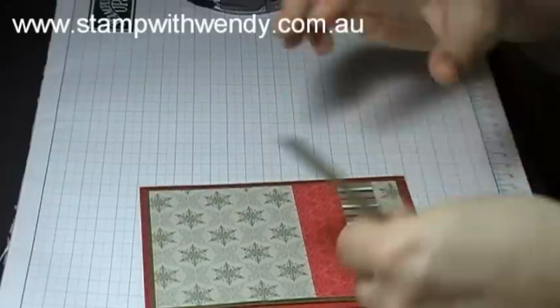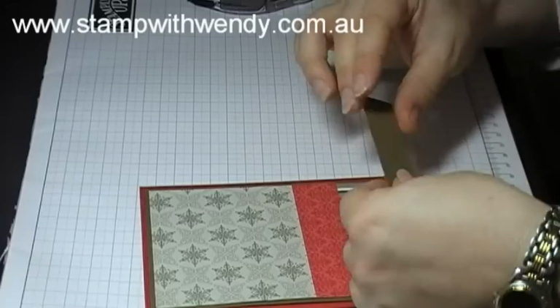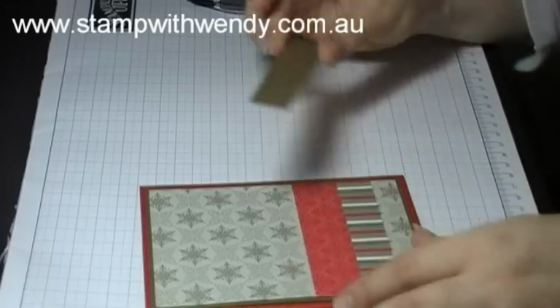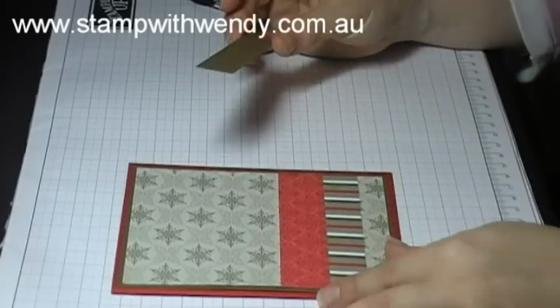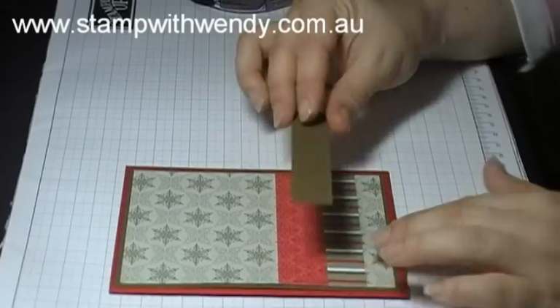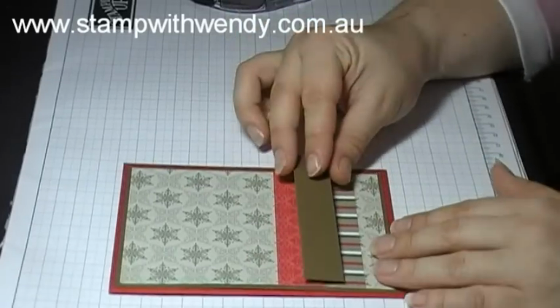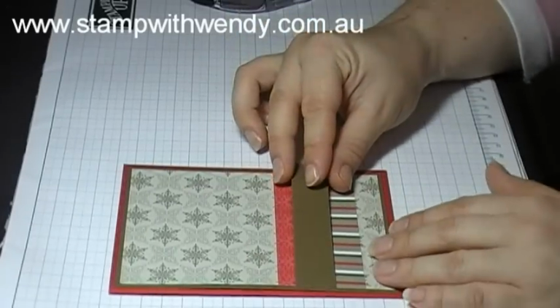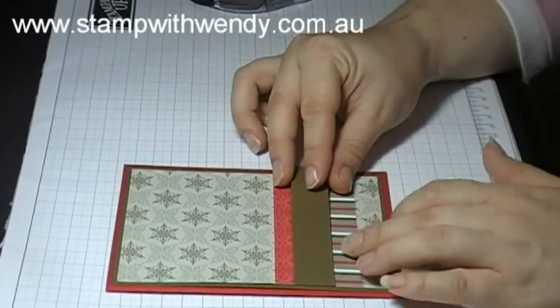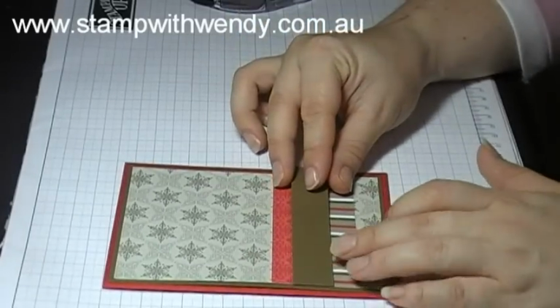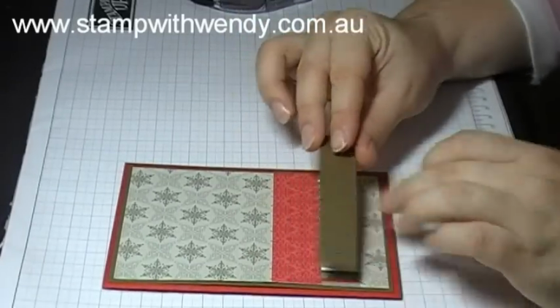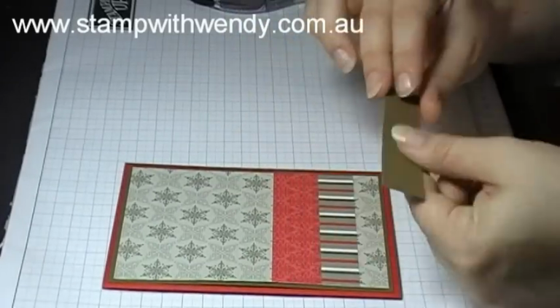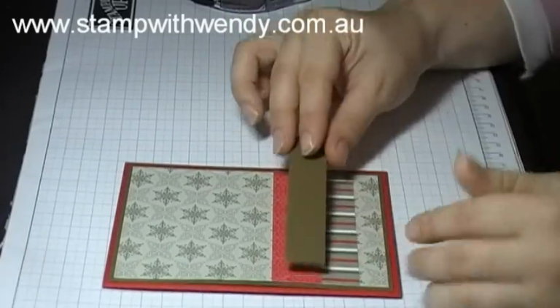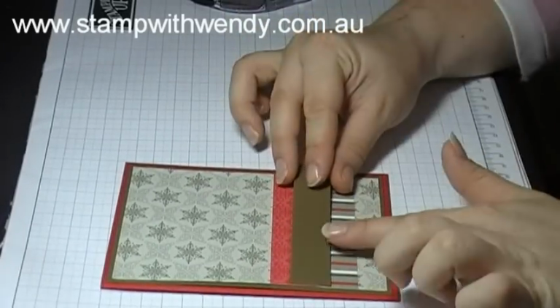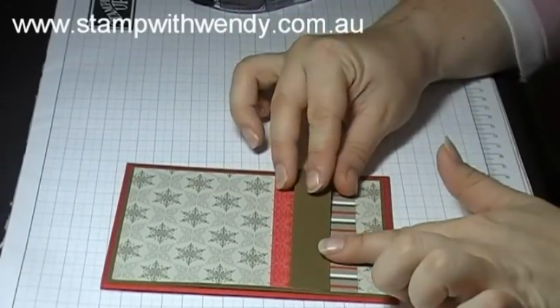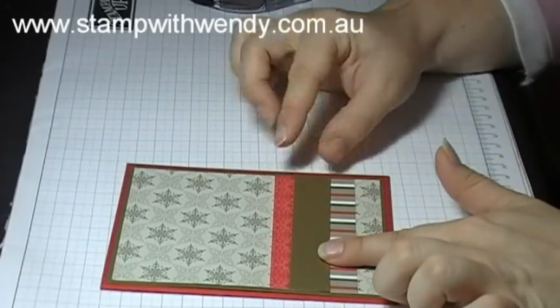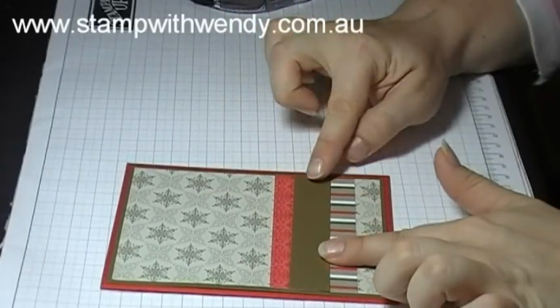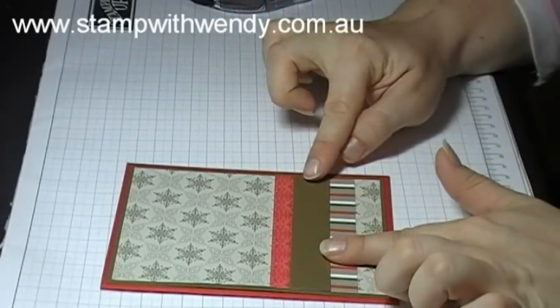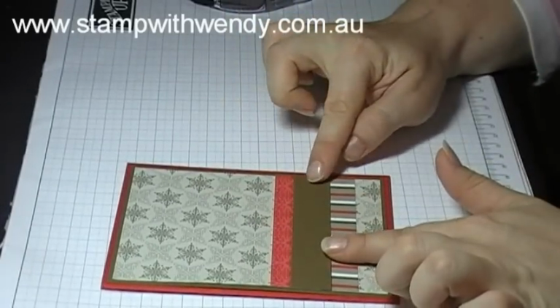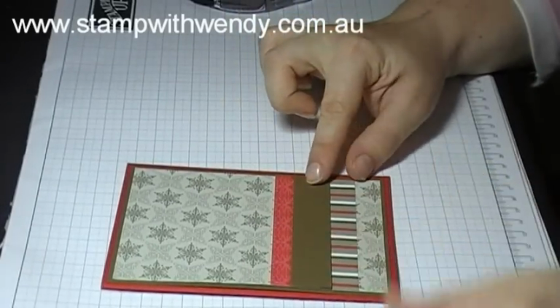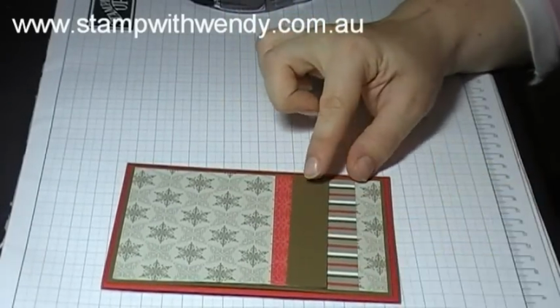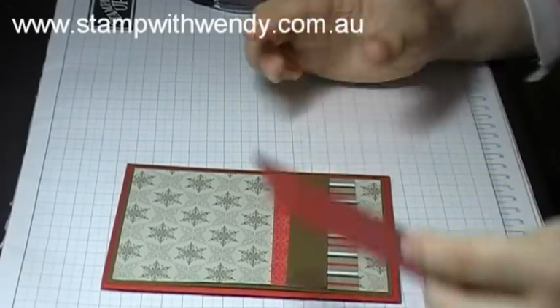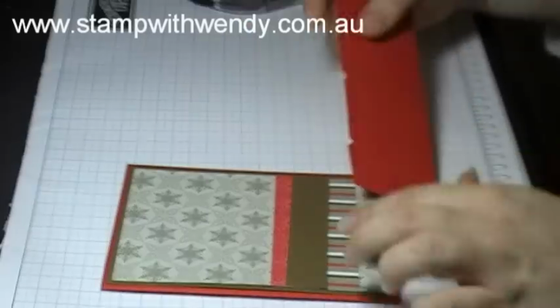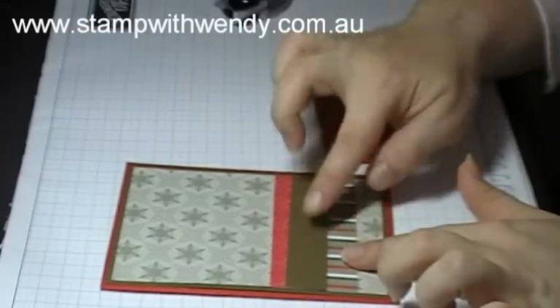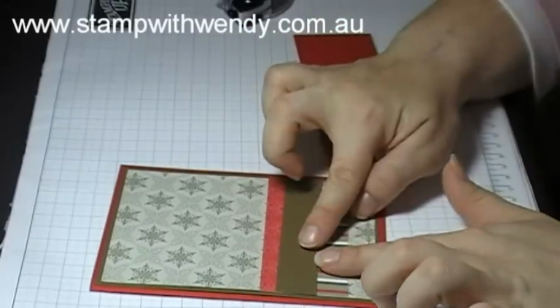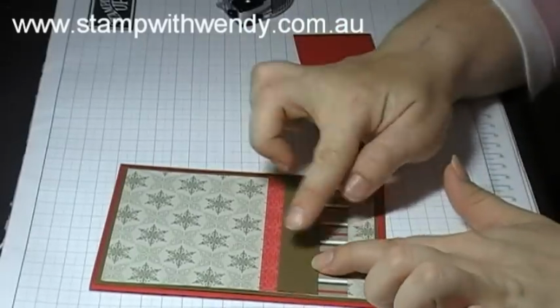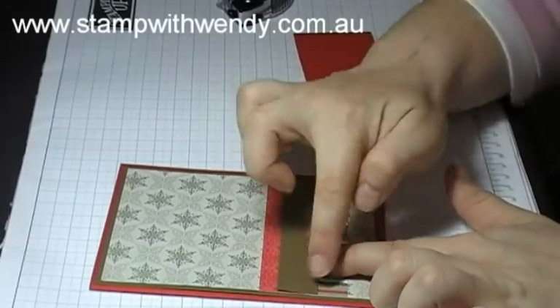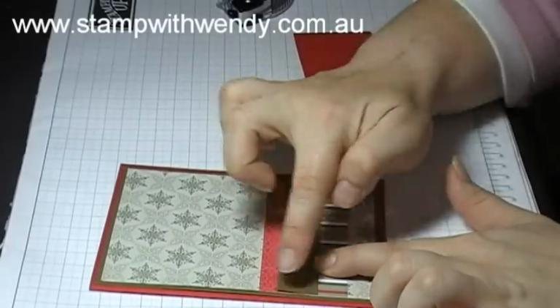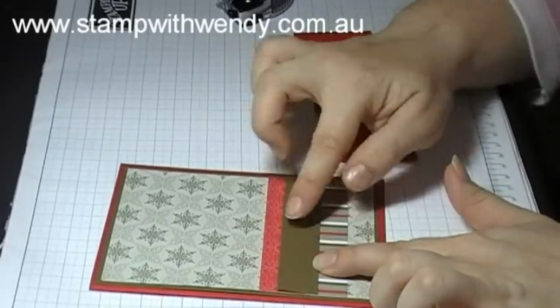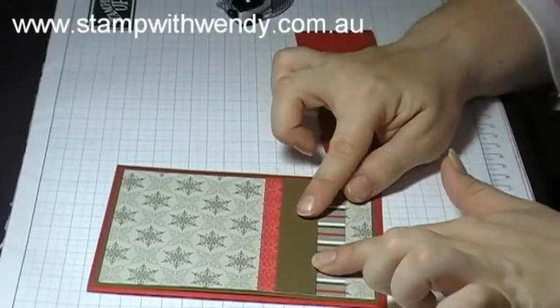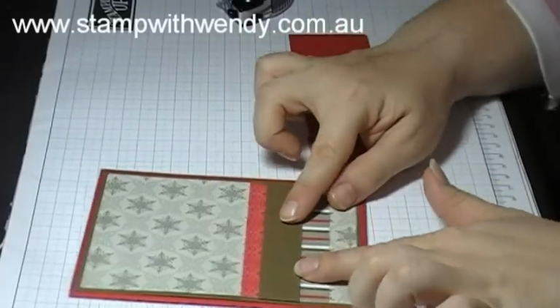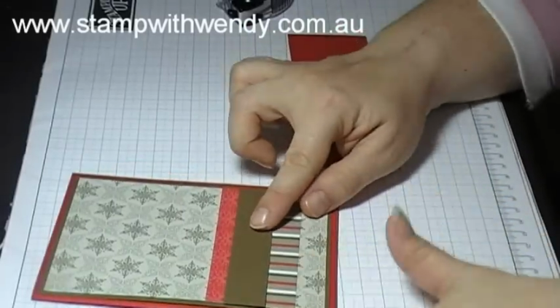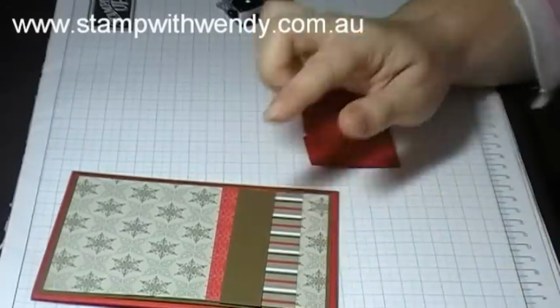Then I've got a sentiment strip which will lay over the top of those patterned papers. But first I want to create a flower embellishment to have over this side of the sentiment strip.